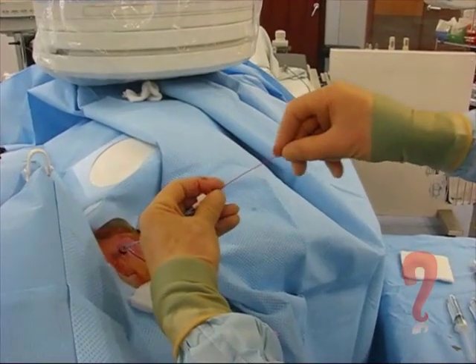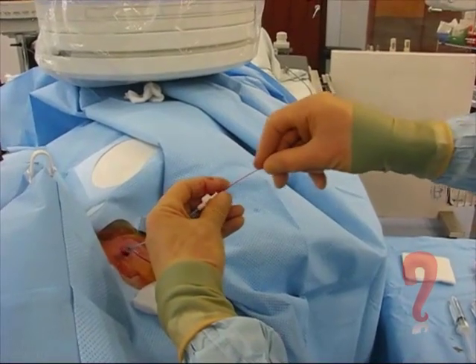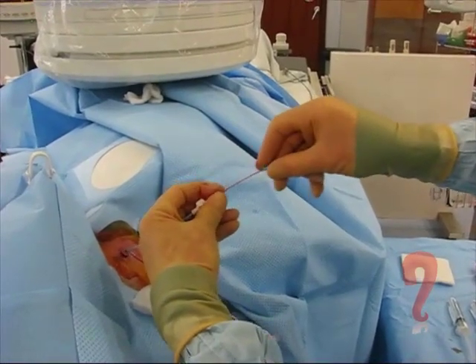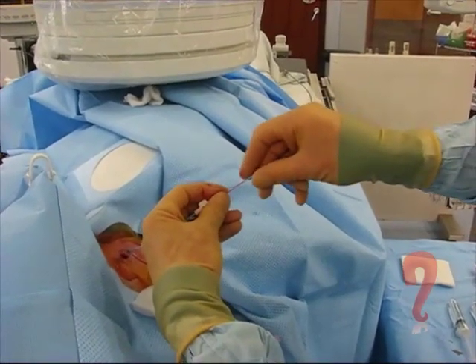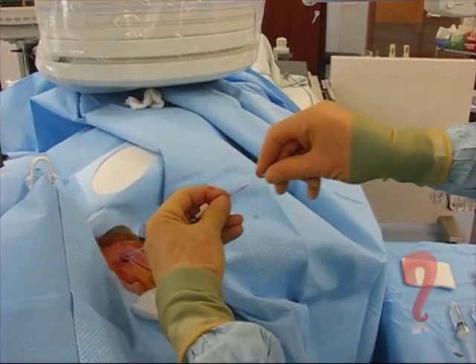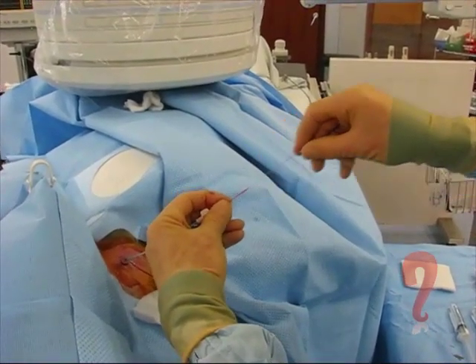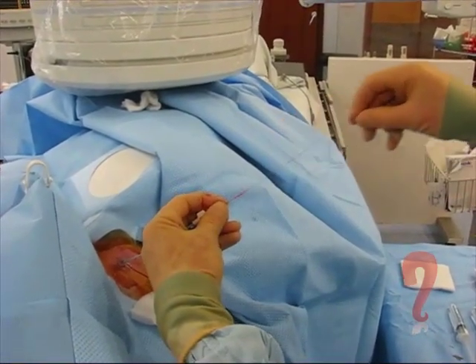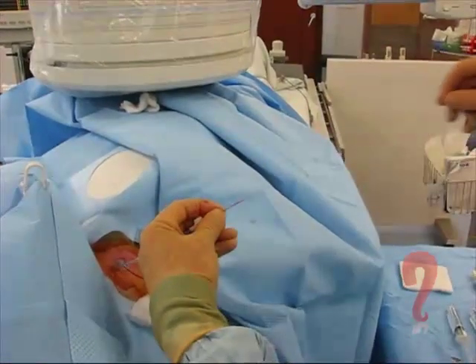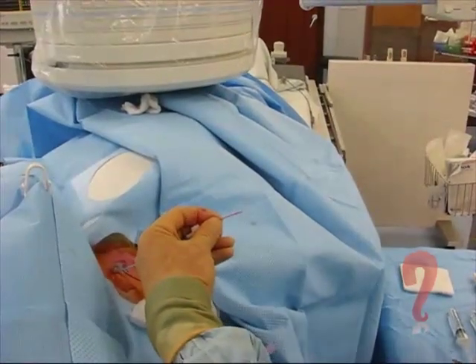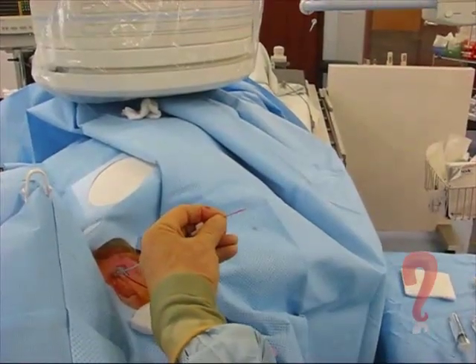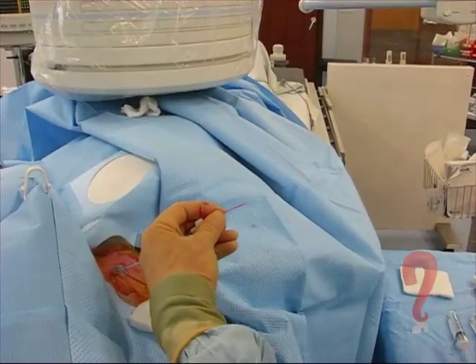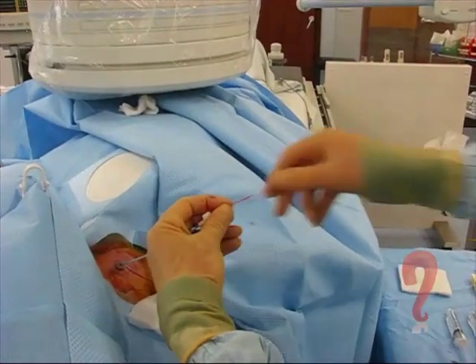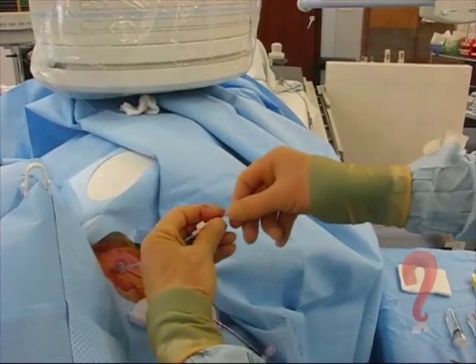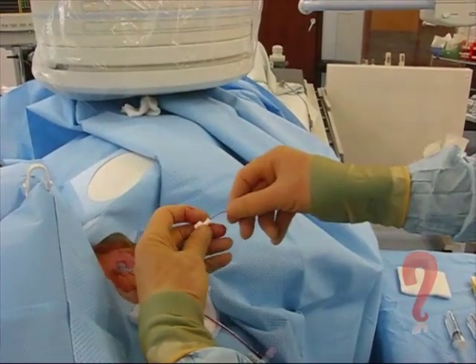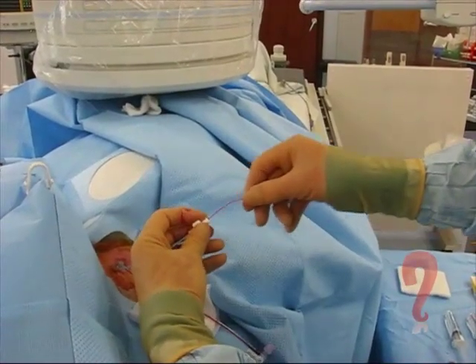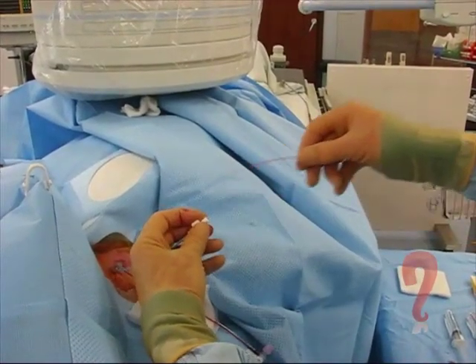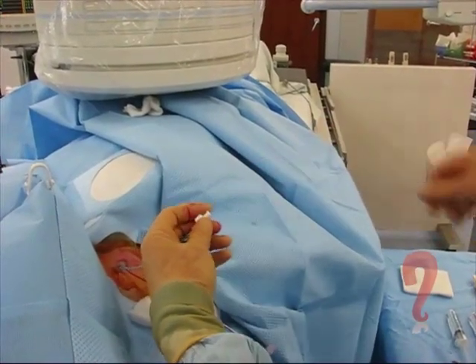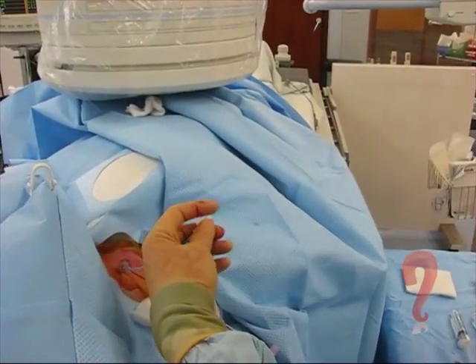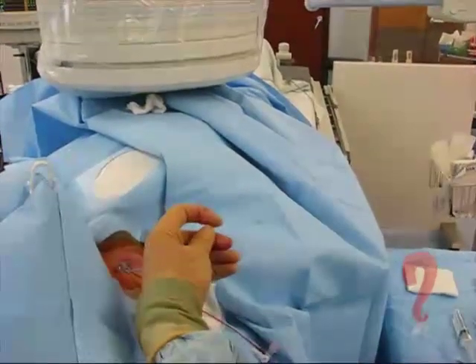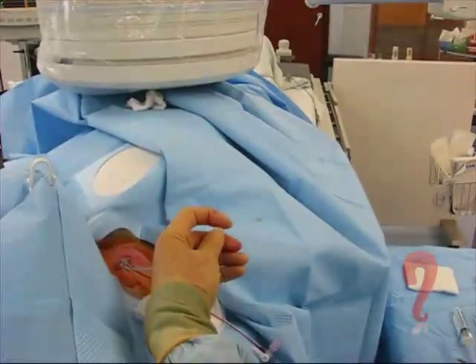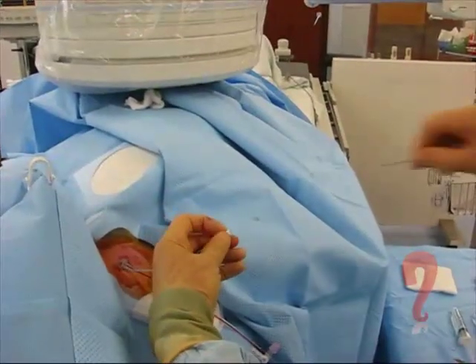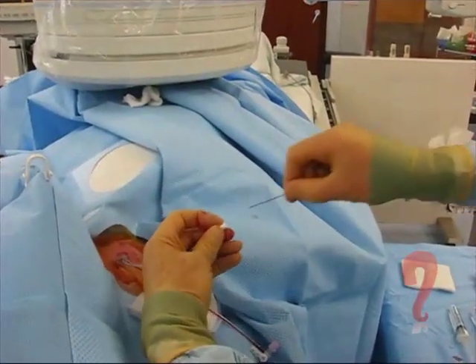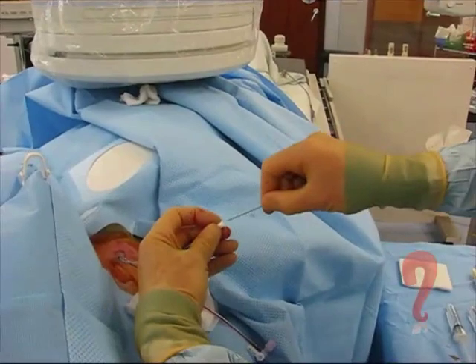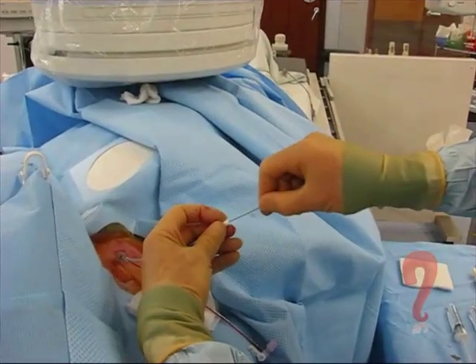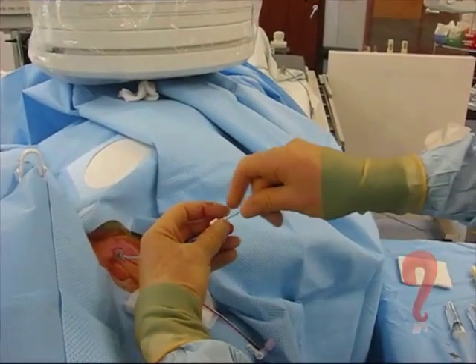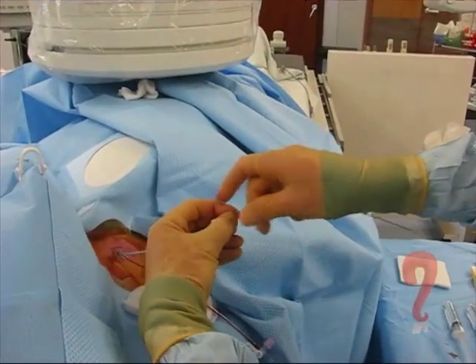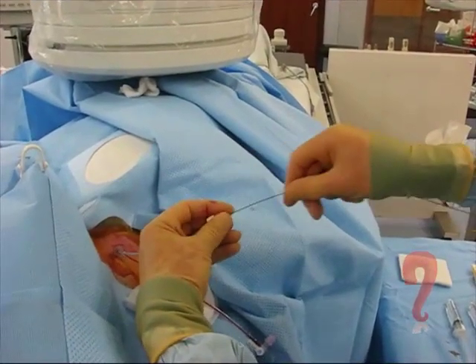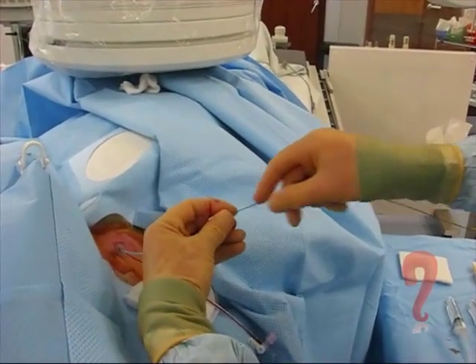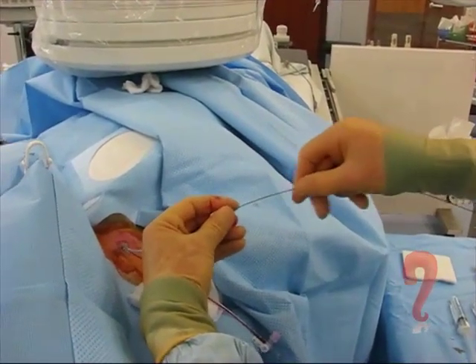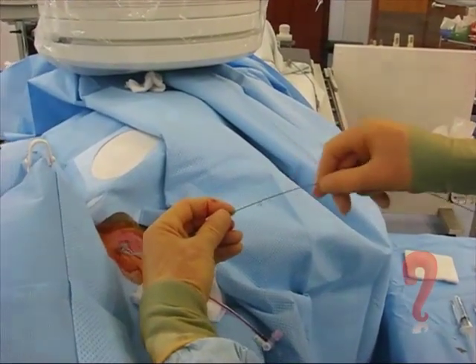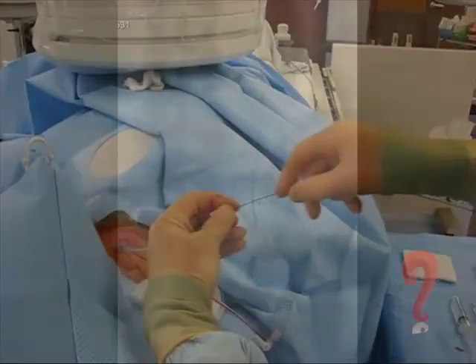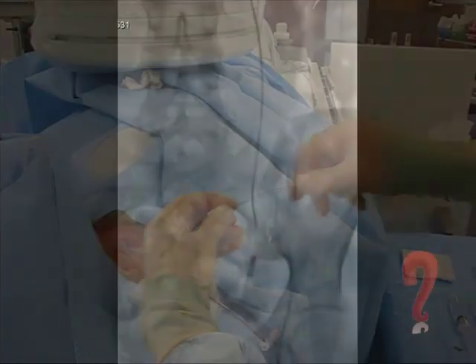And then we're going to hold that bit, take the central stilette out. The coil is now deployed into the catheter. Take that bit out and then we're going to just push it in with the straight end of a double-ended wire. And that's the coil in place.